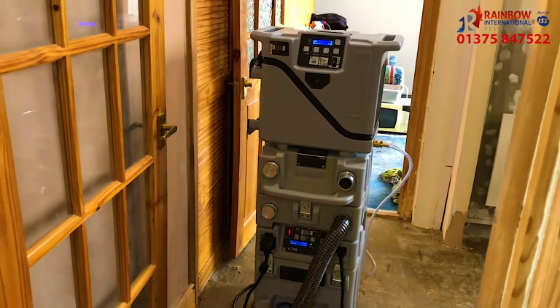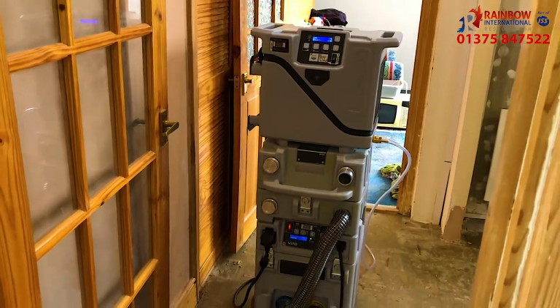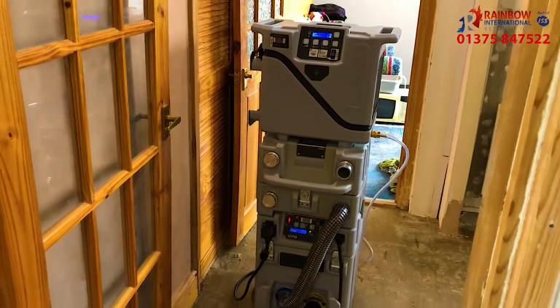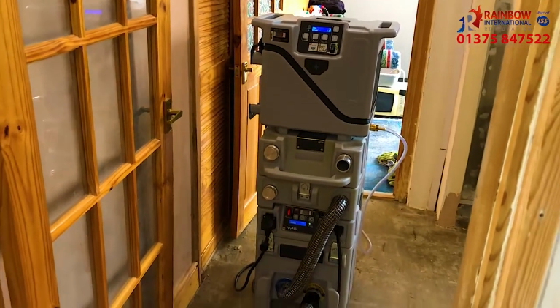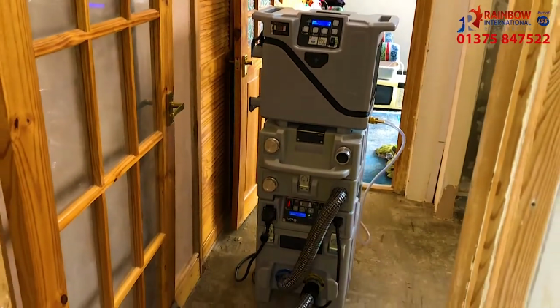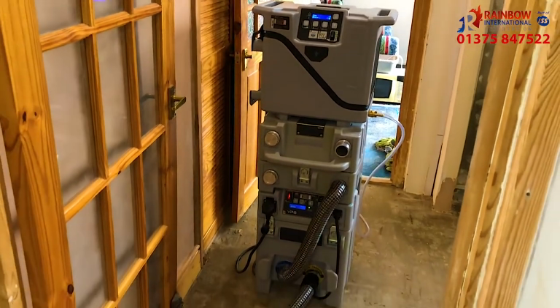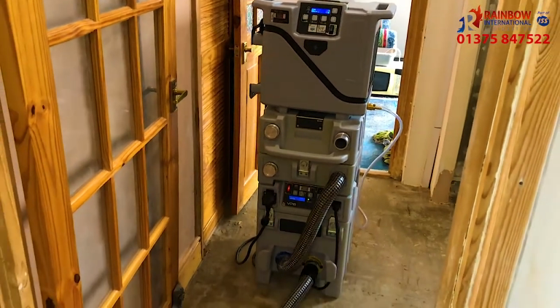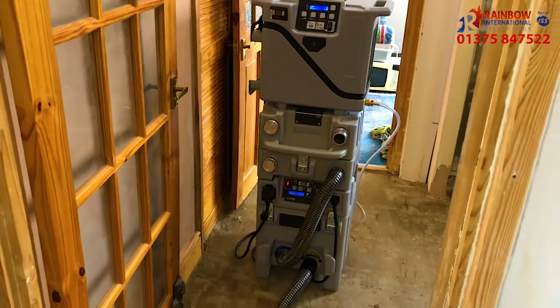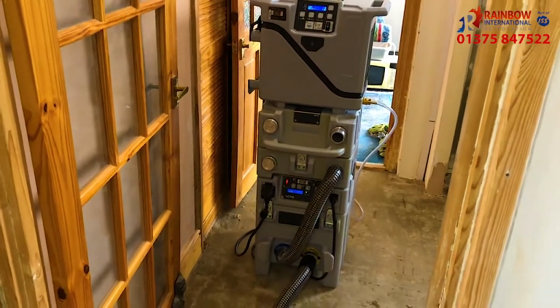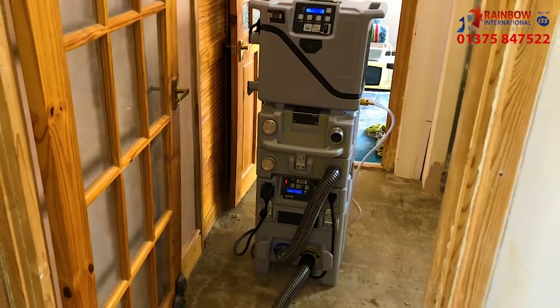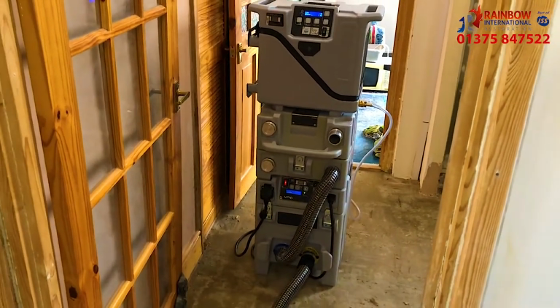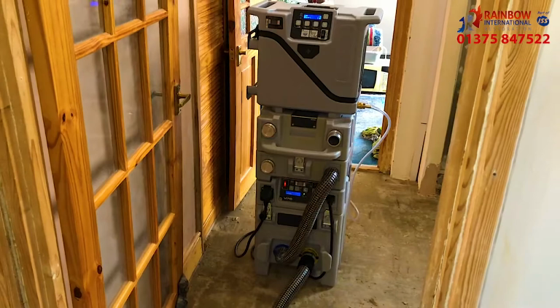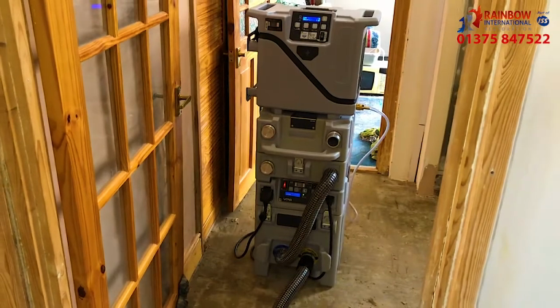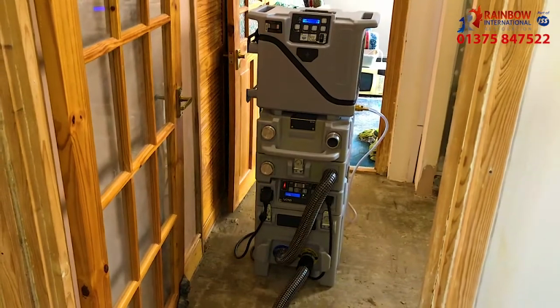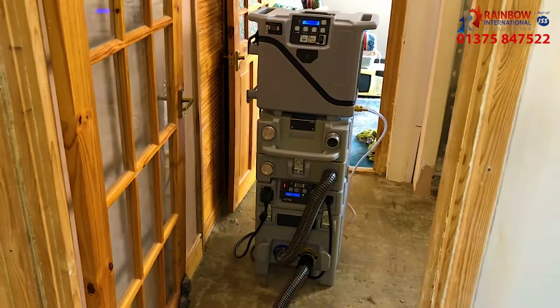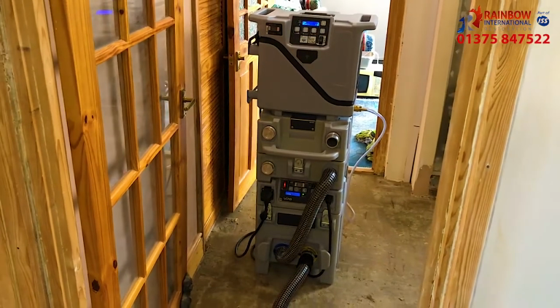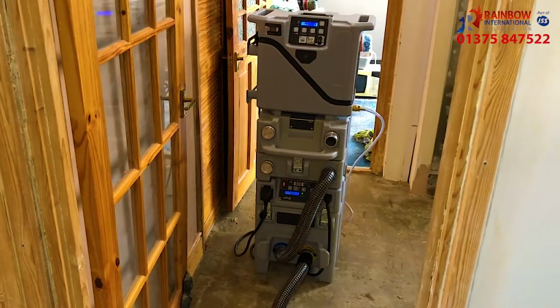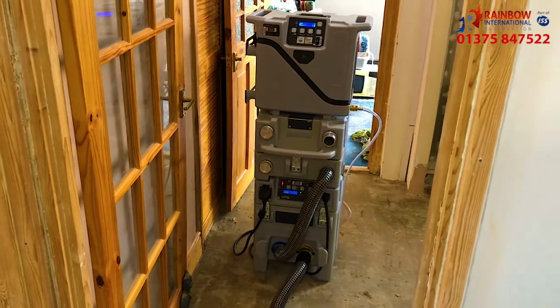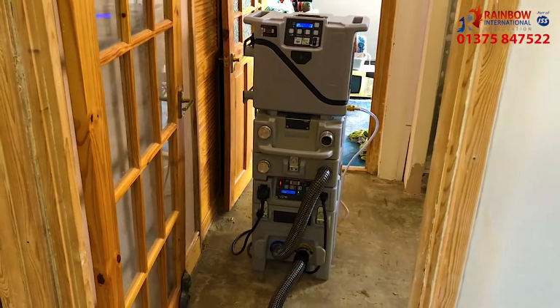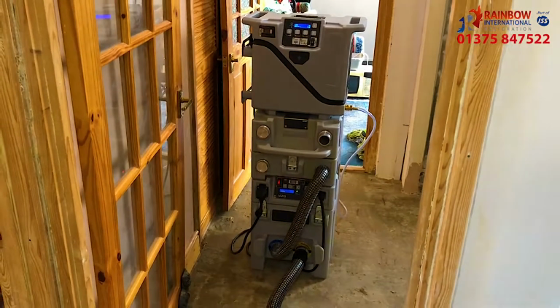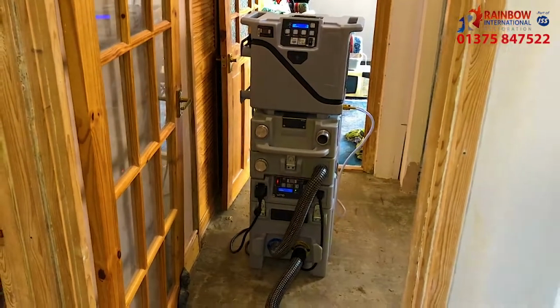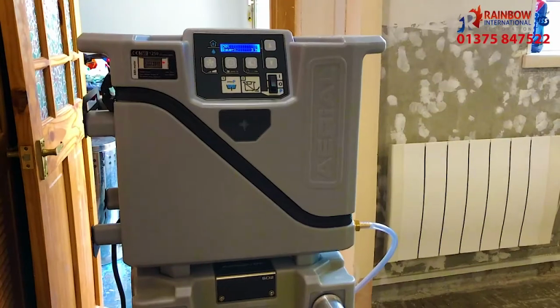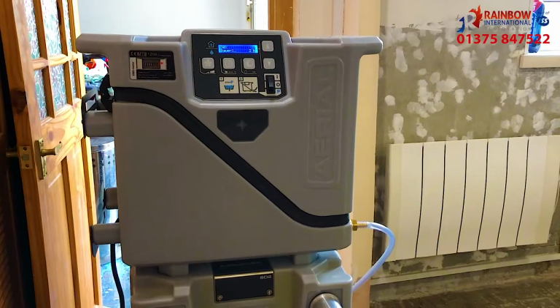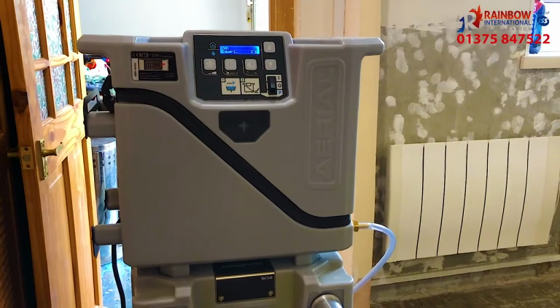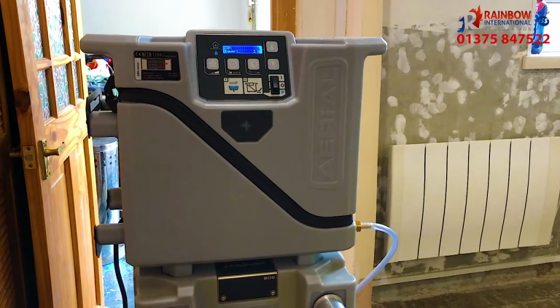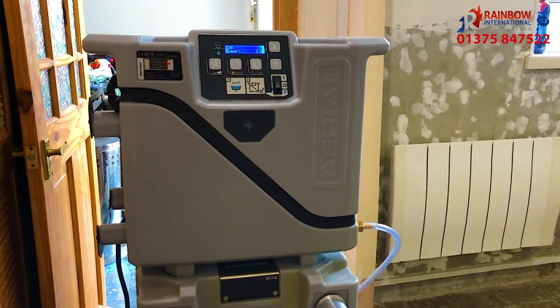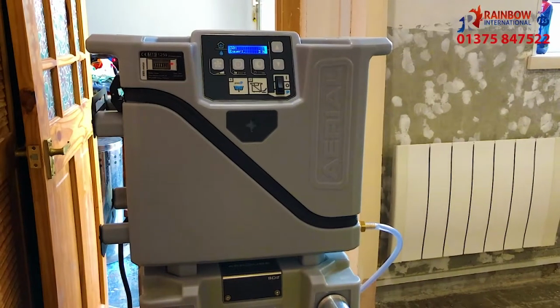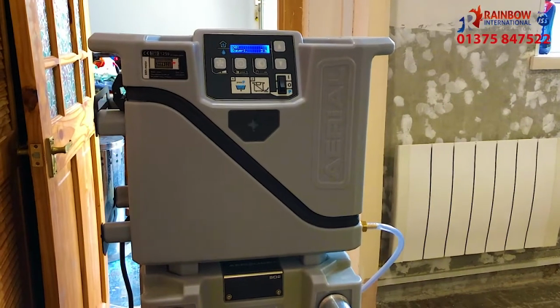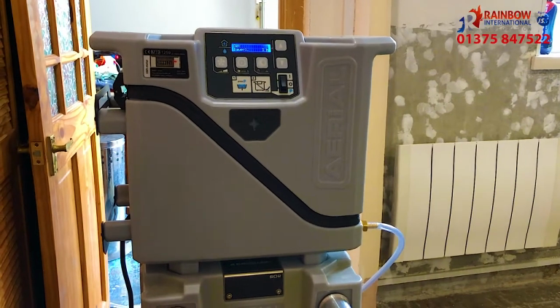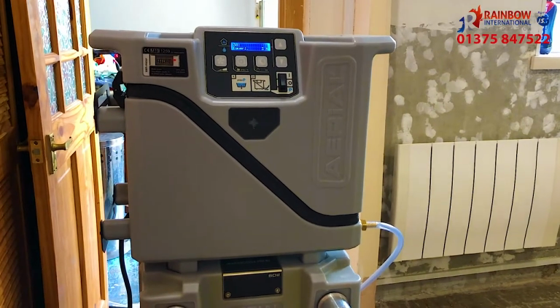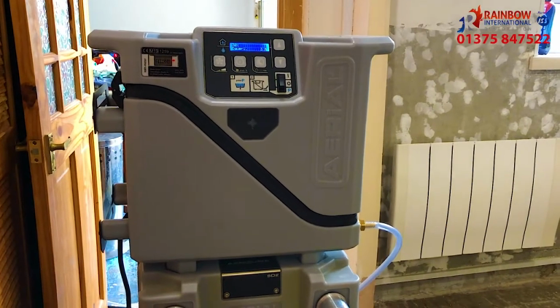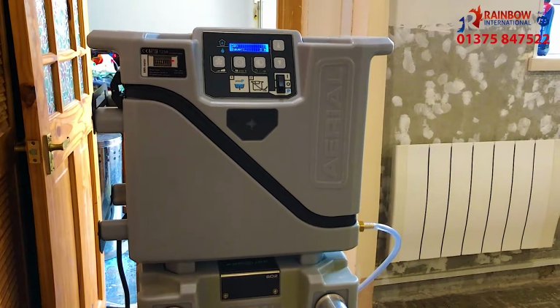We also have the pleasure of using the new AD20 dehumidifier. This is a brilliant little dehumidifier that works well with the aerial cube system.